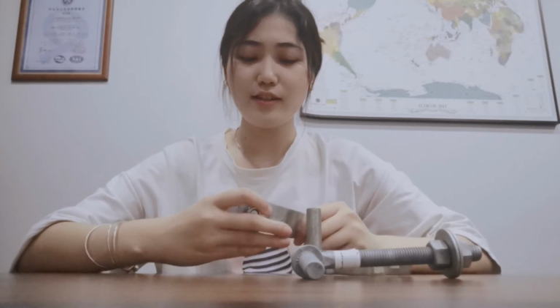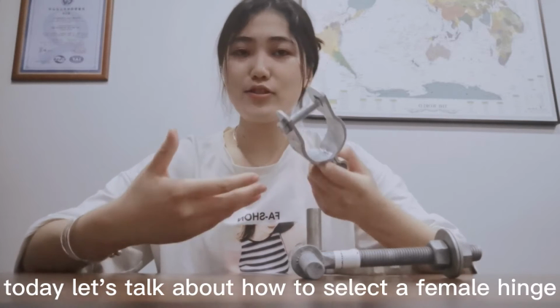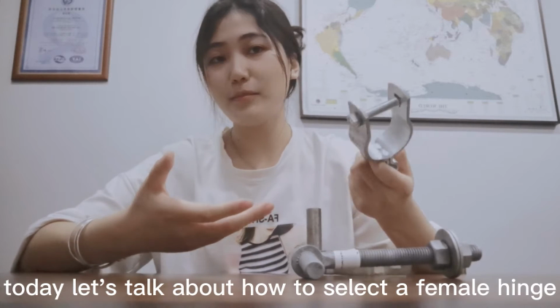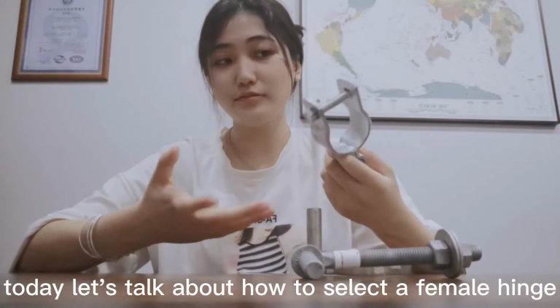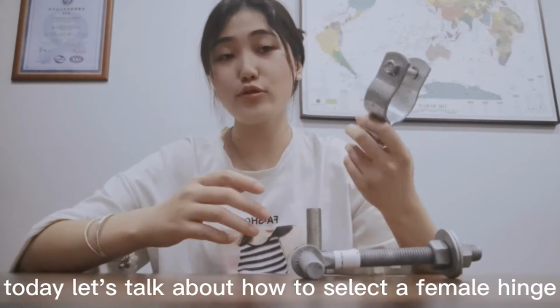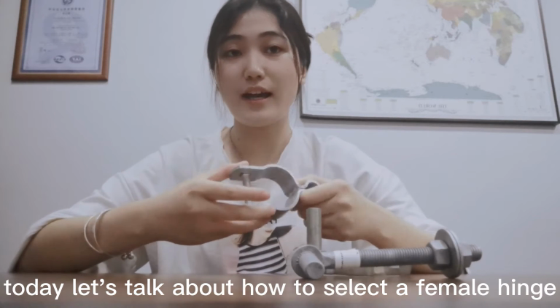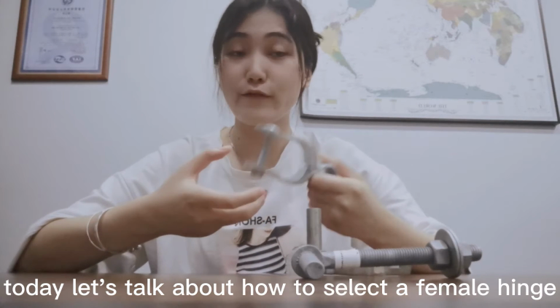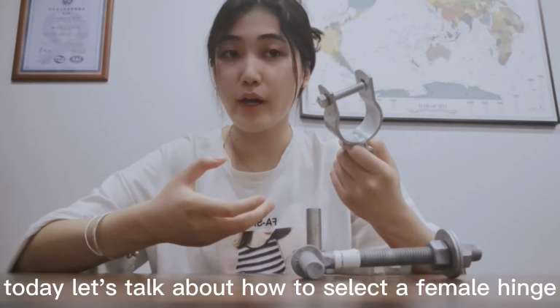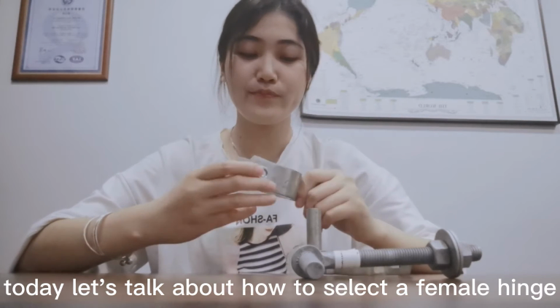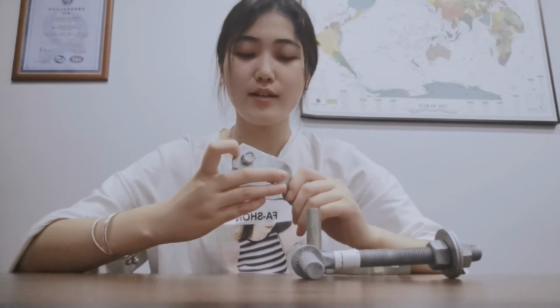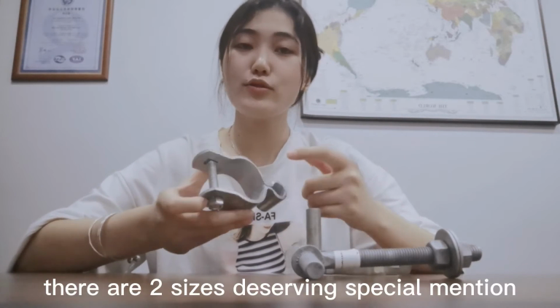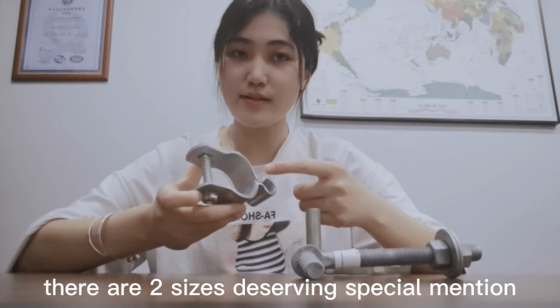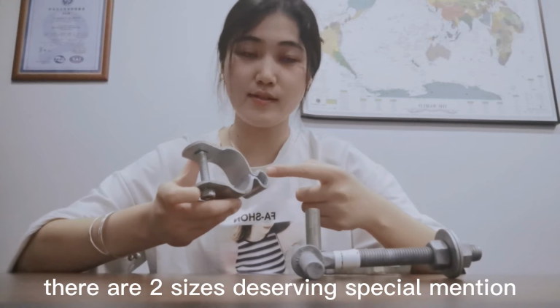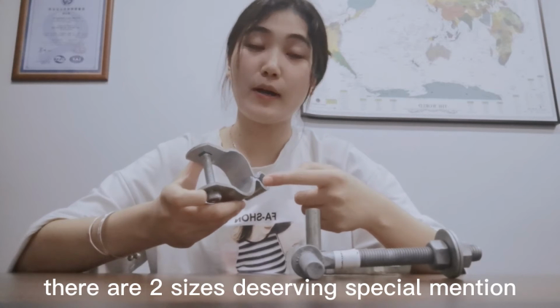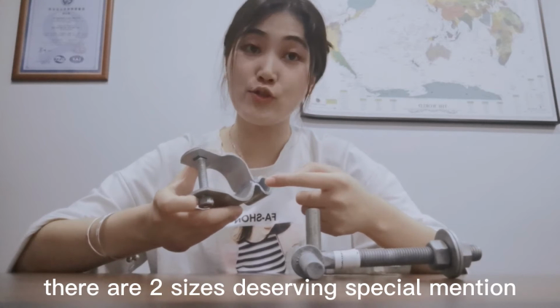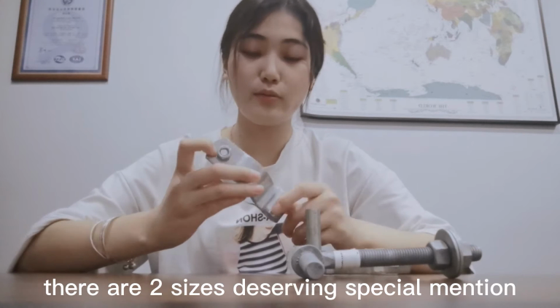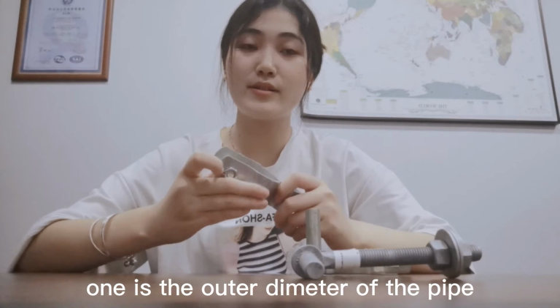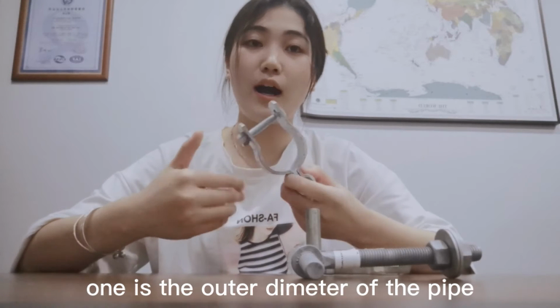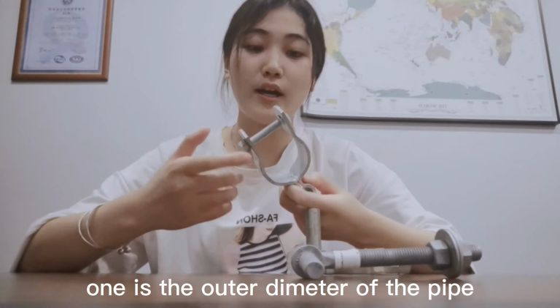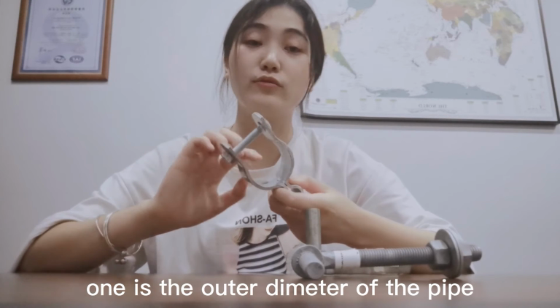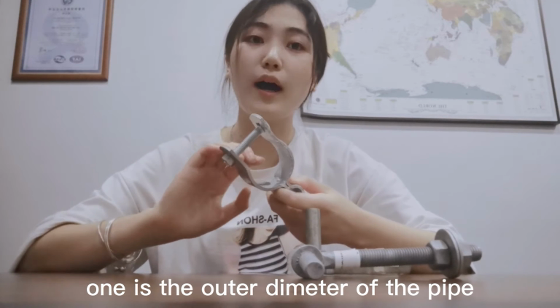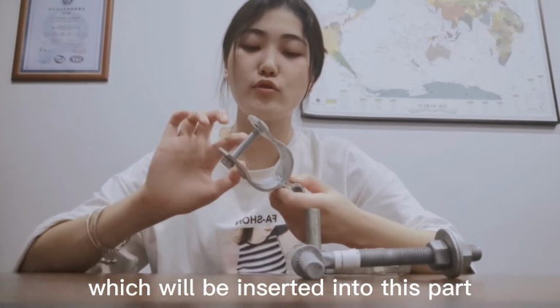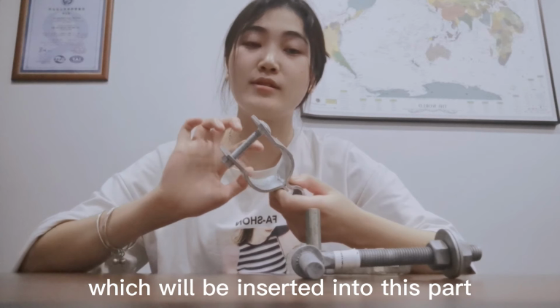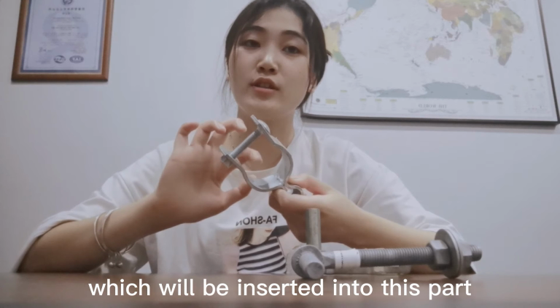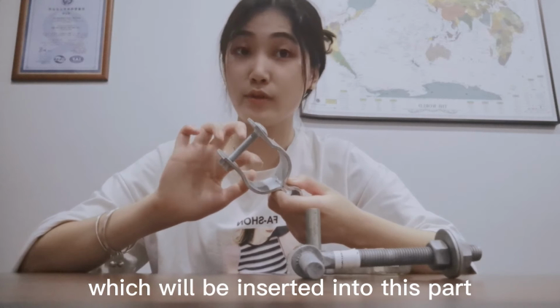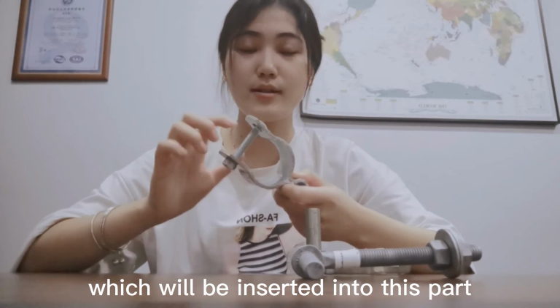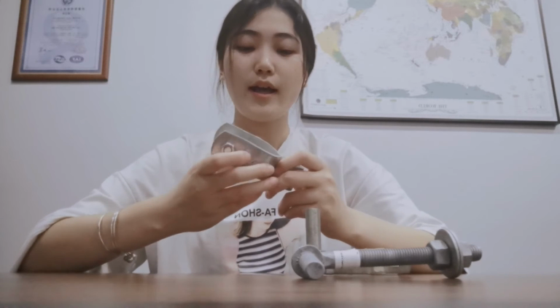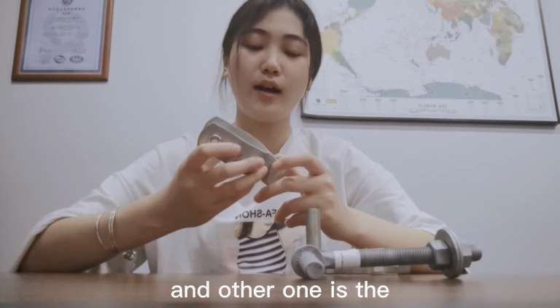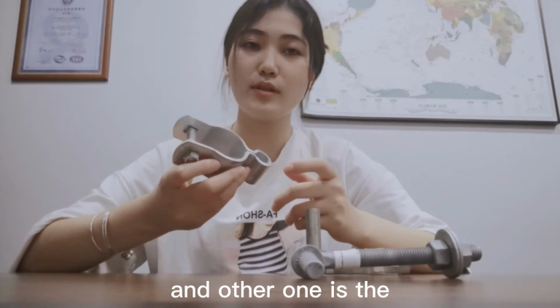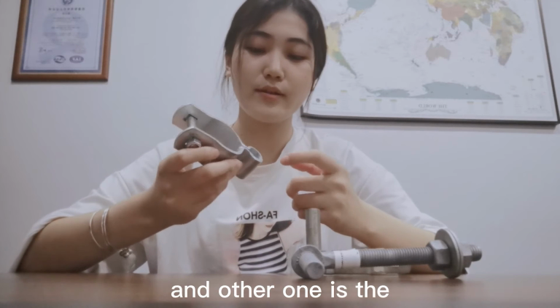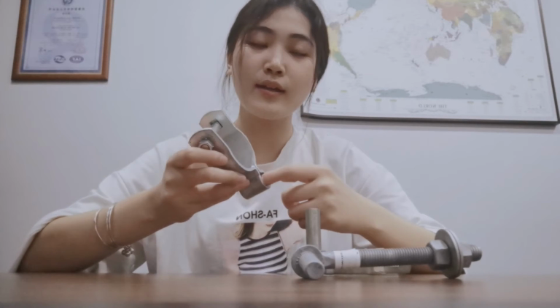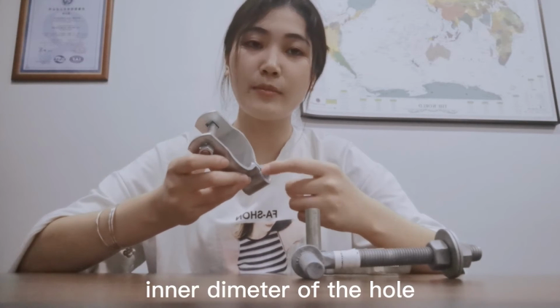Today let's talk about how to select a female hinge. There are two sizes deserving special mention: one is the outer diameter of the pipe which will be inserted into this part, and the other one is the inner diameter of the hole.